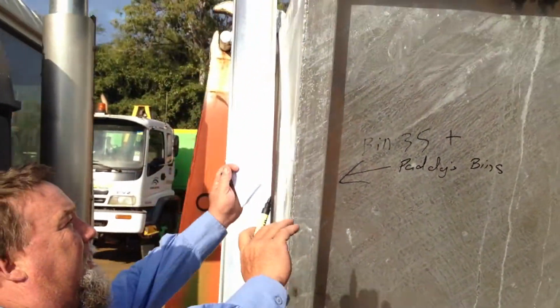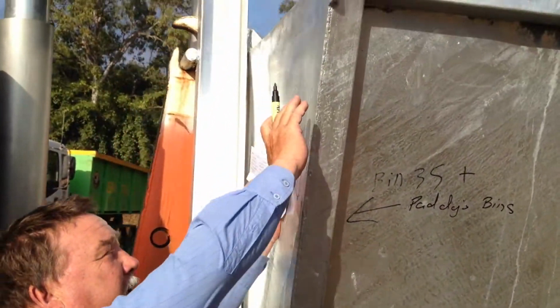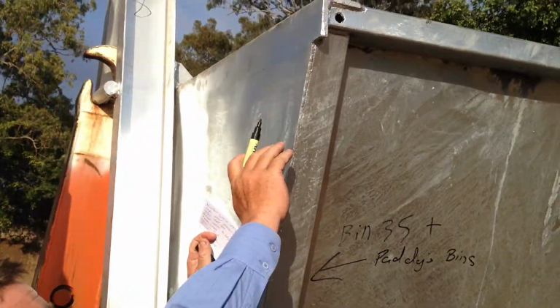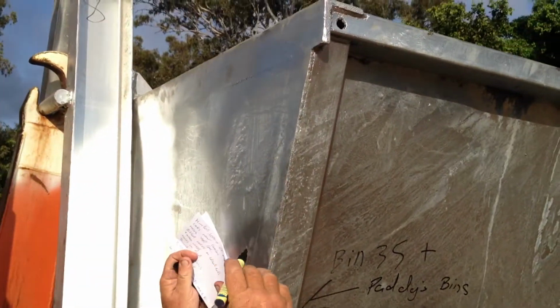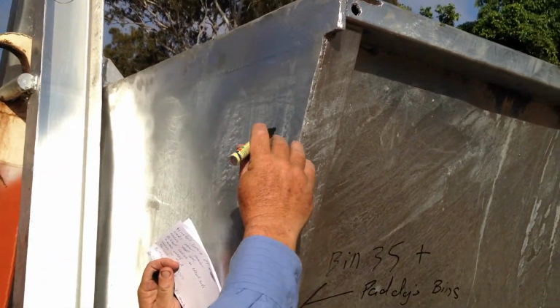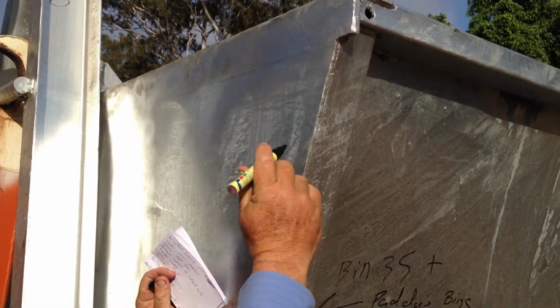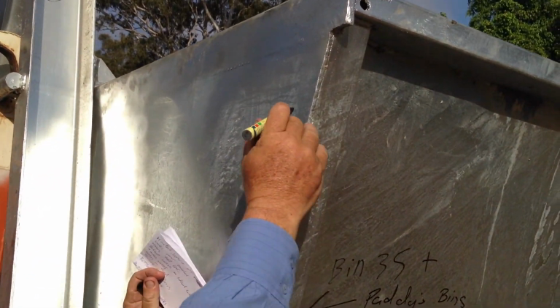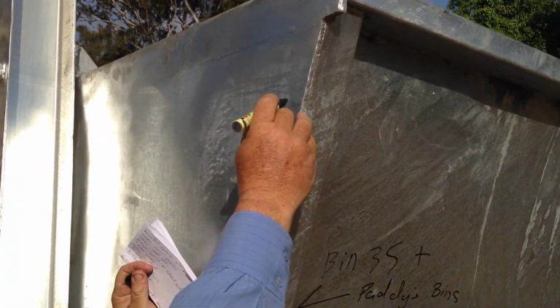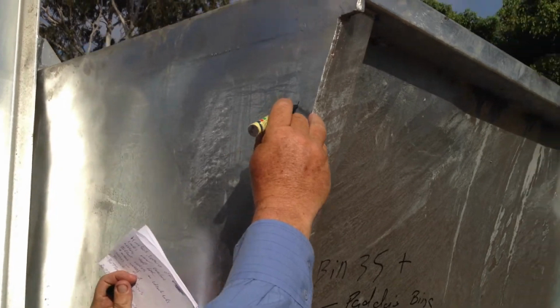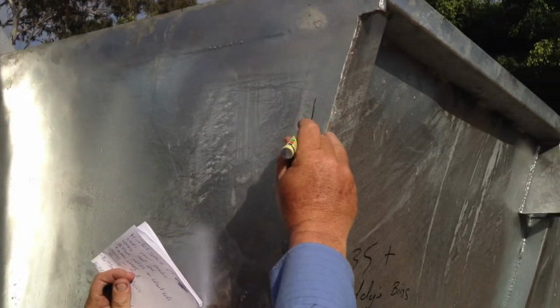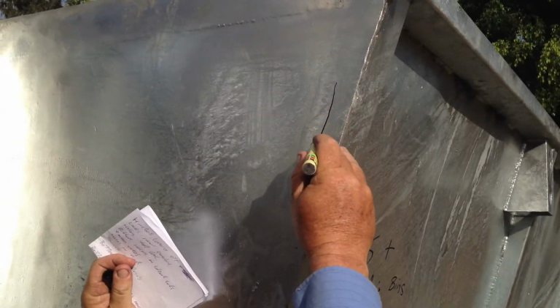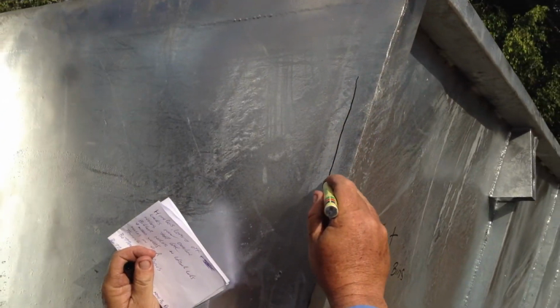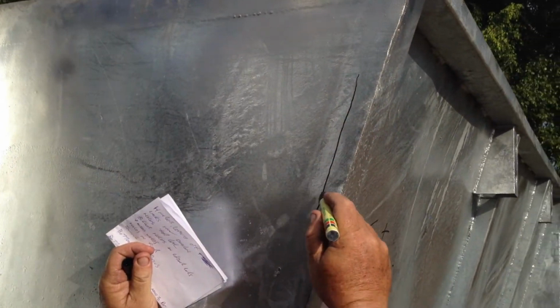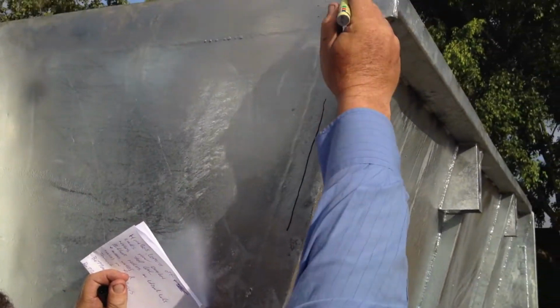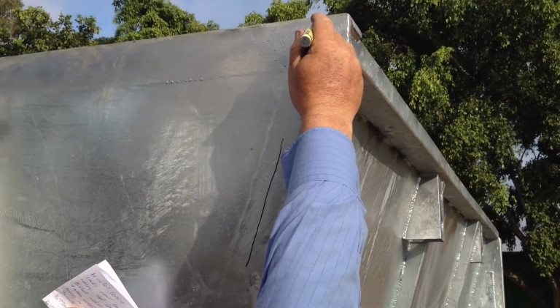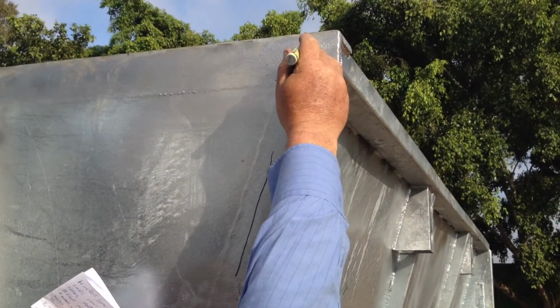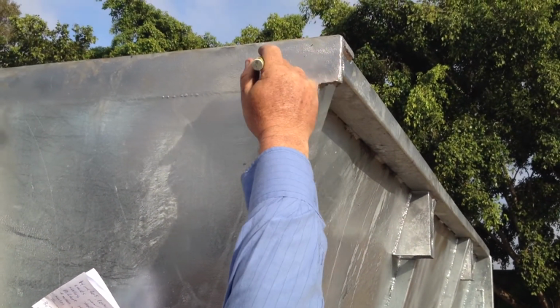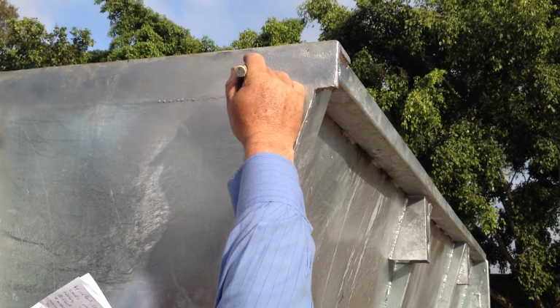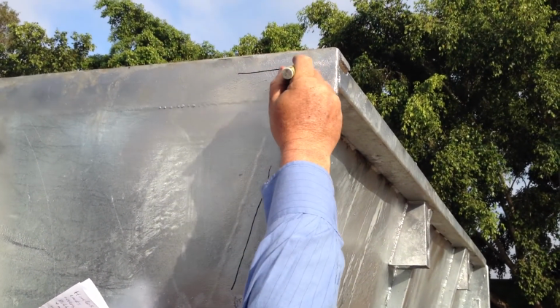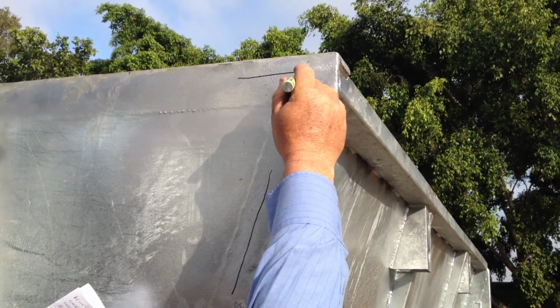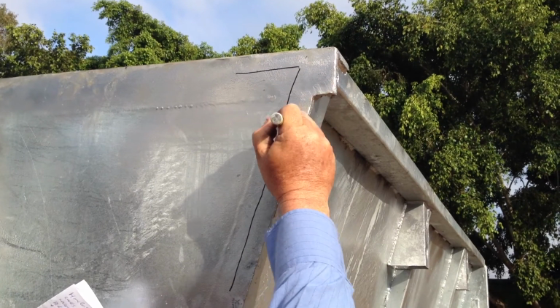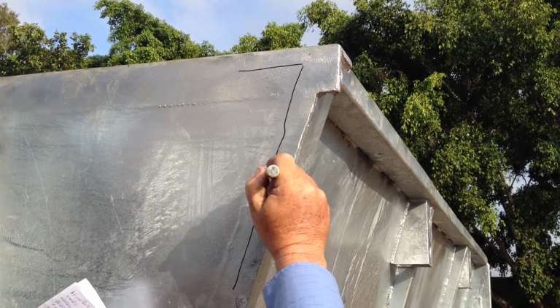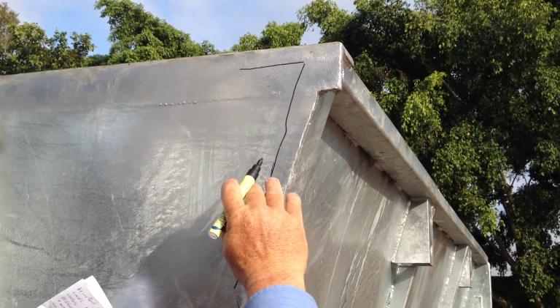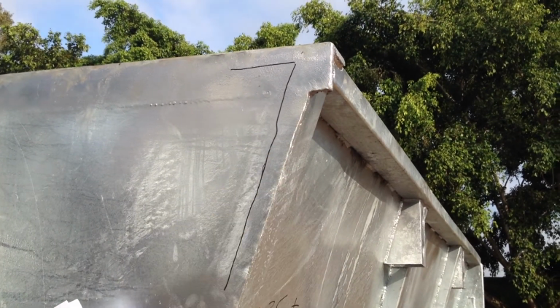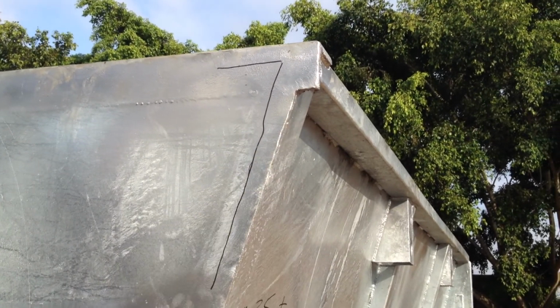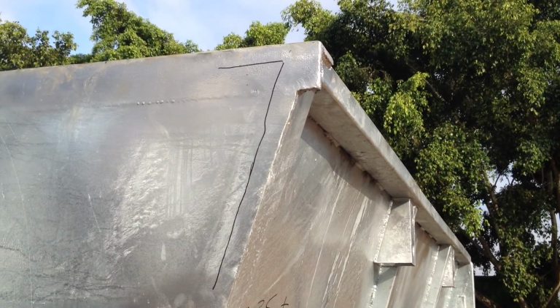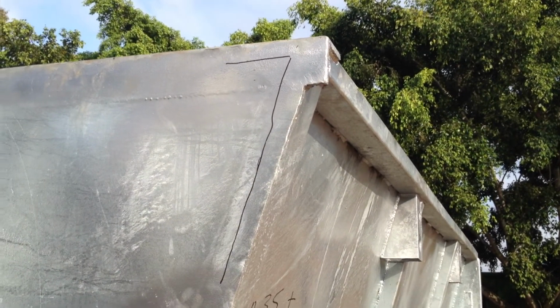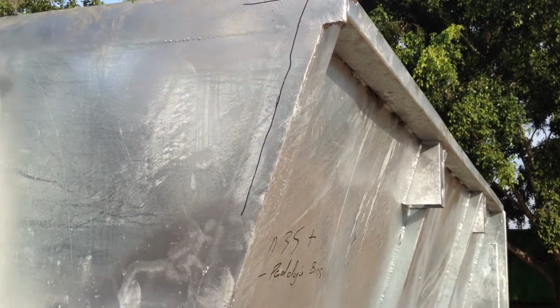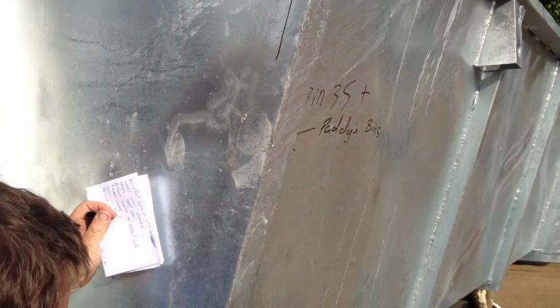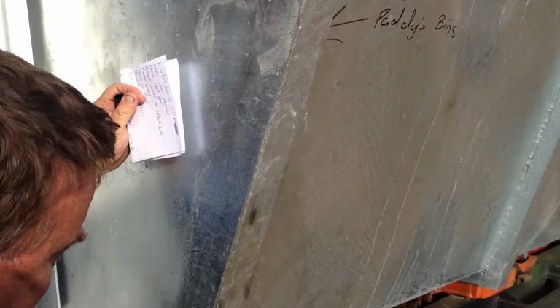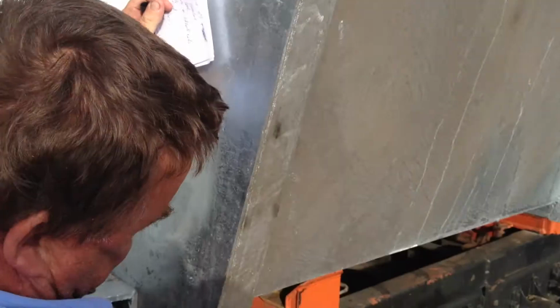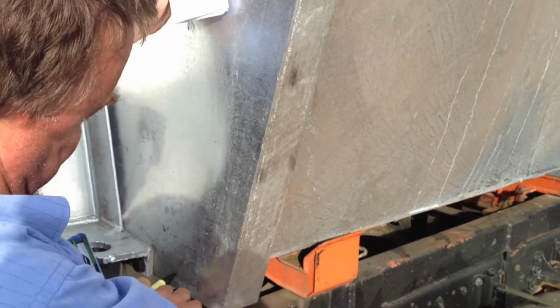Up the front here, these plates here, we can cut them back shorter so they come back to here. Up the top and same along there and along there — it will work a lot easier for you guys. Same down the bottom; they can be cut shorter.